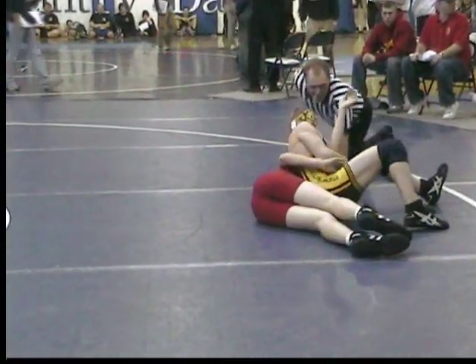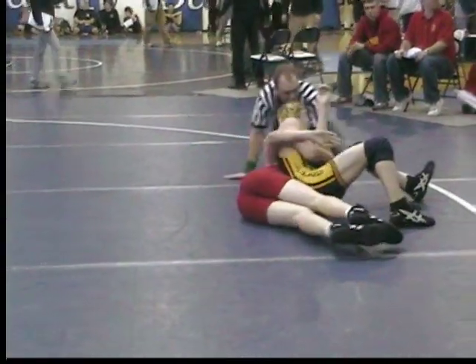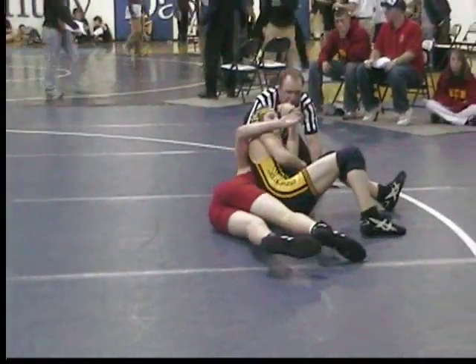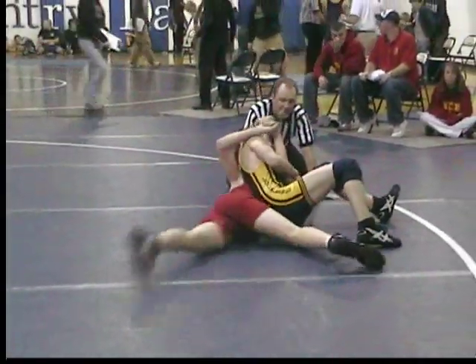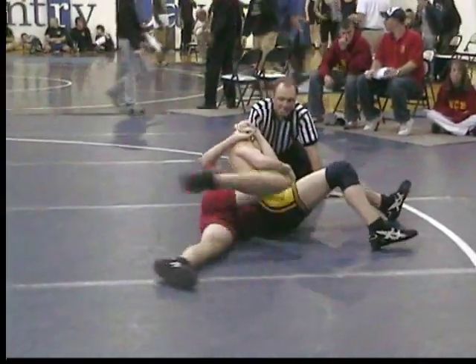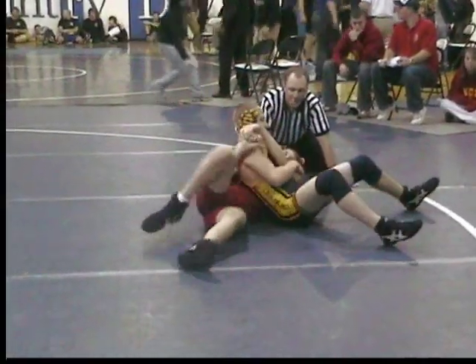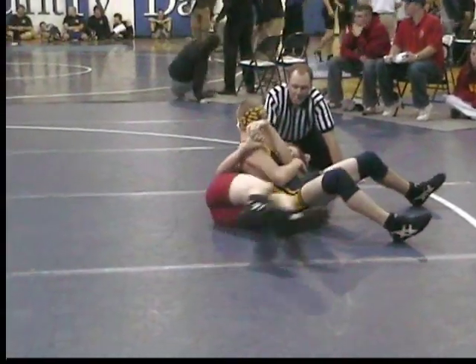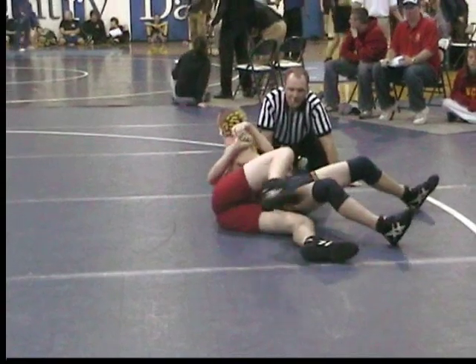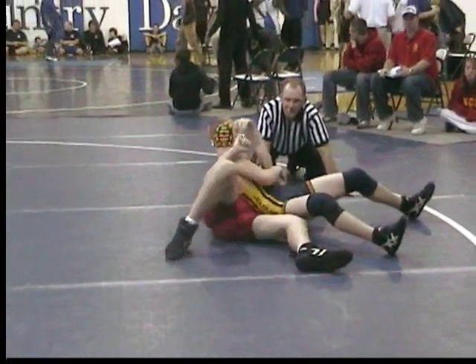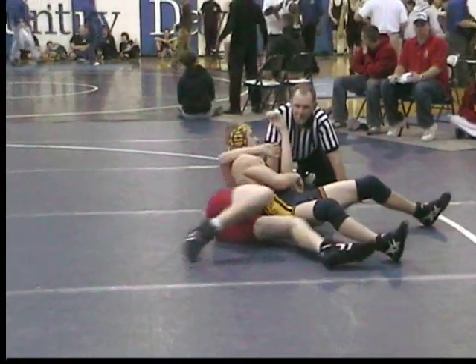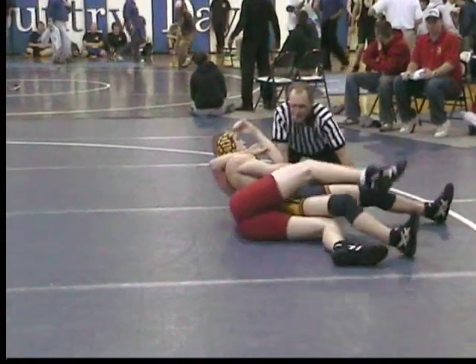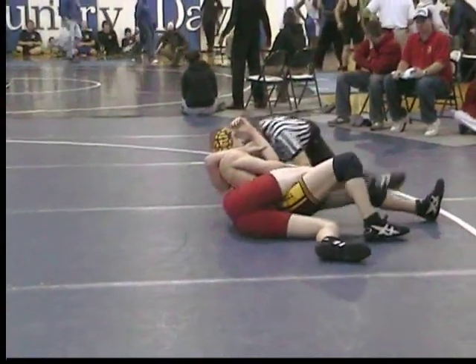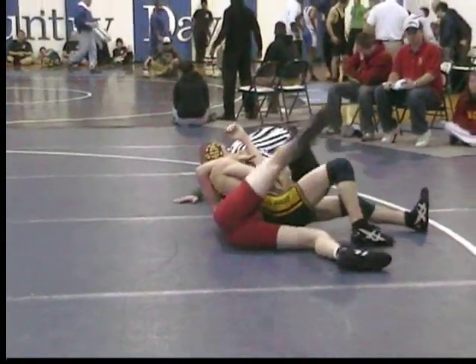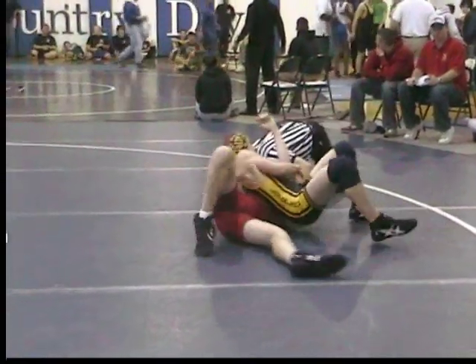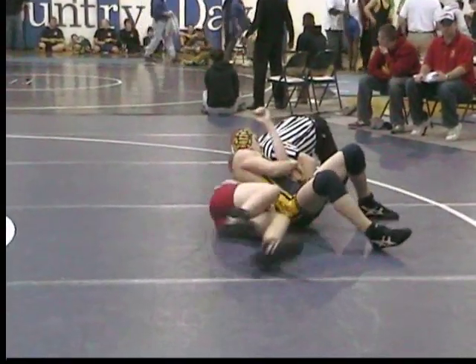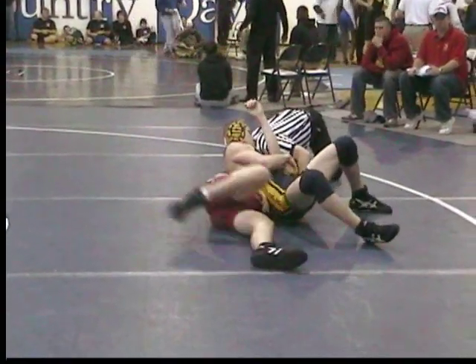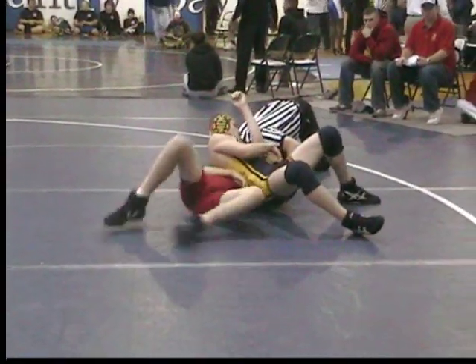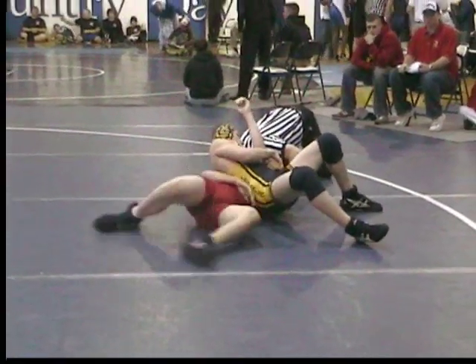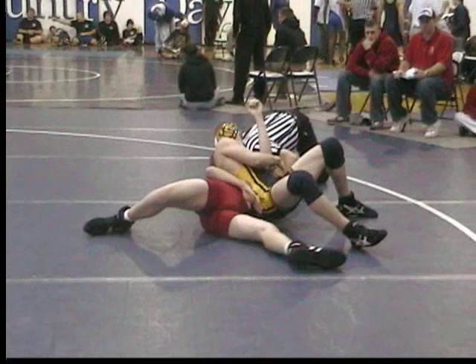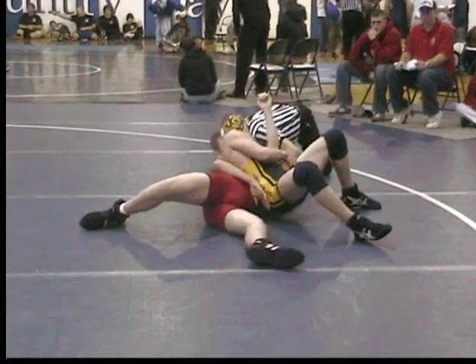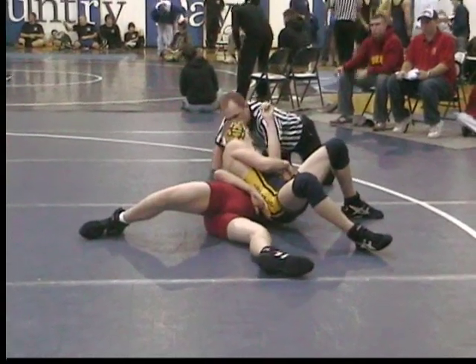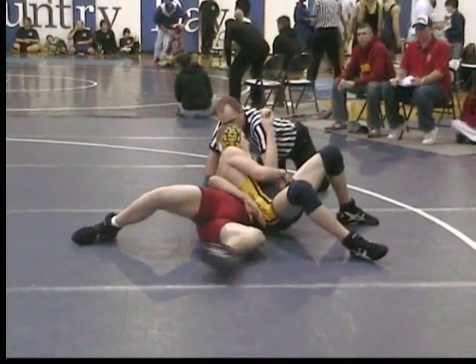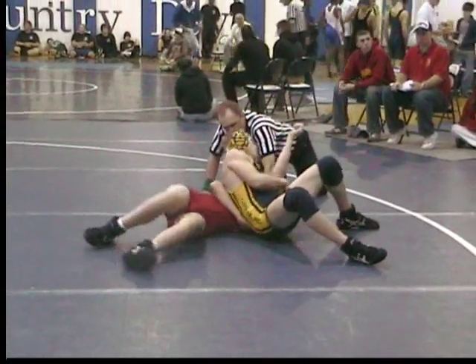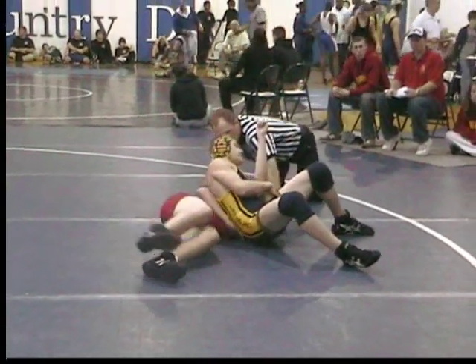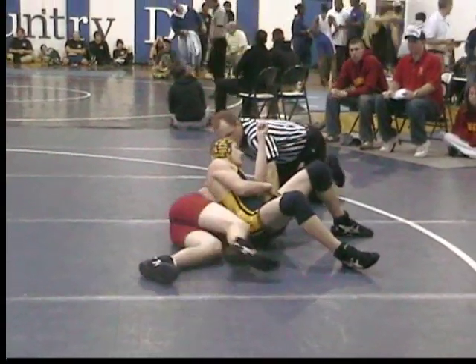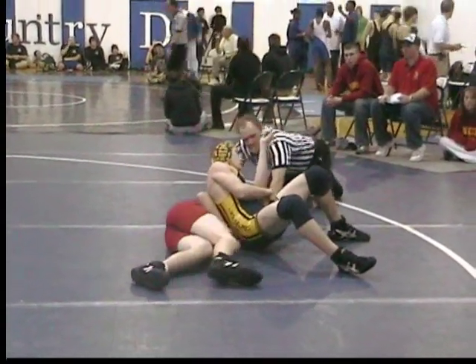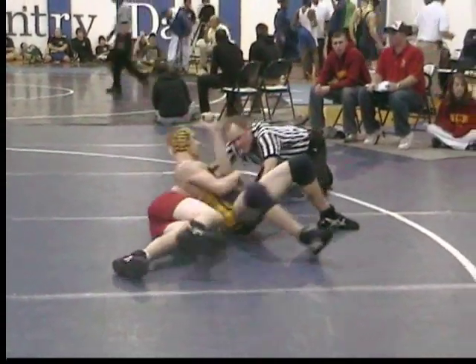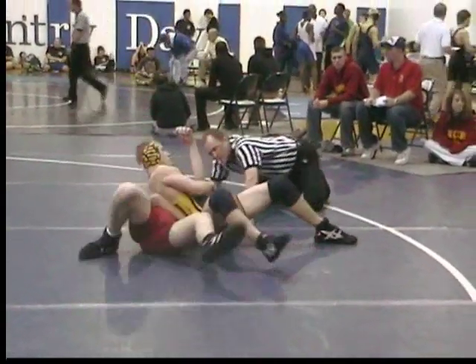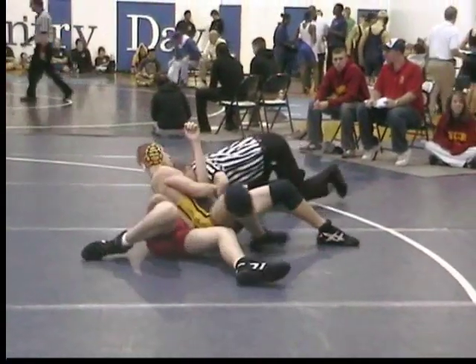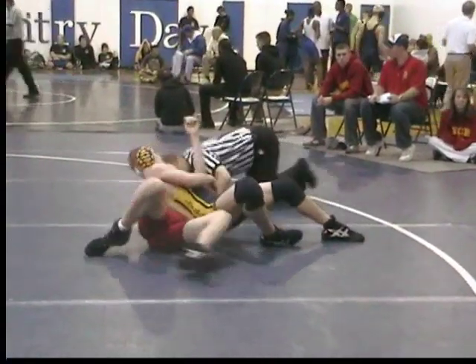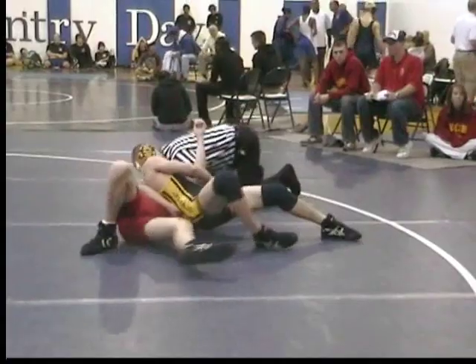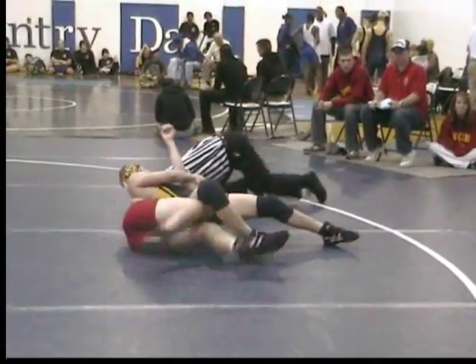Right there. Whoa. Right there. Now roll back. Roll back. A little more Dan, hold it back, a little more.